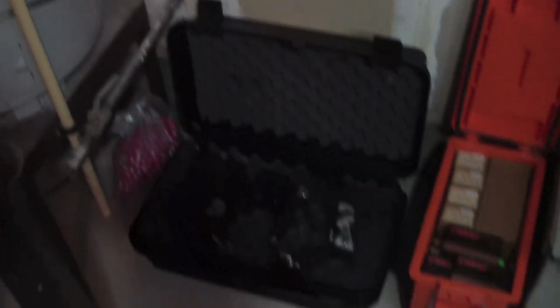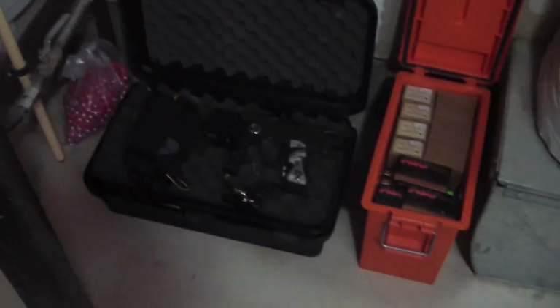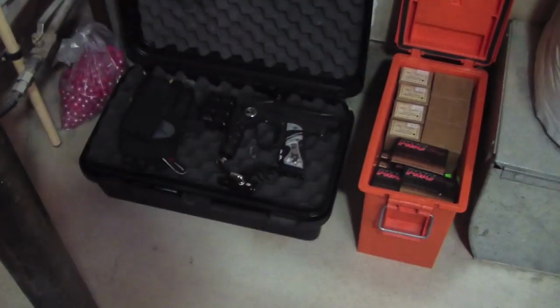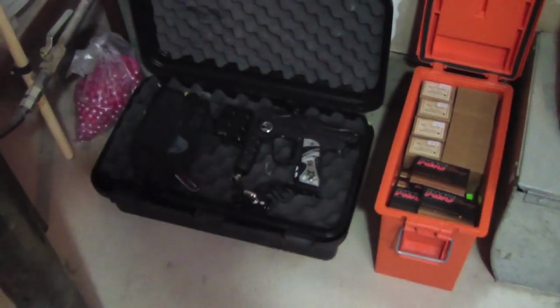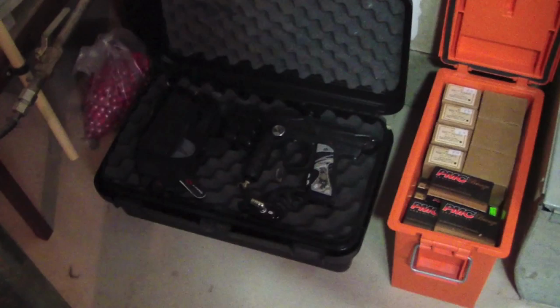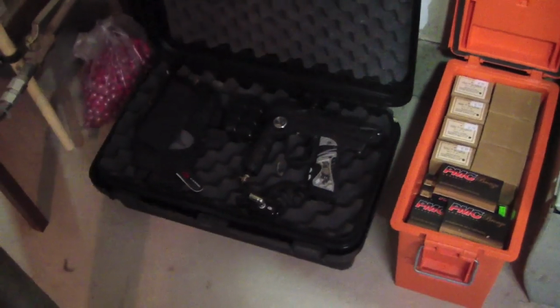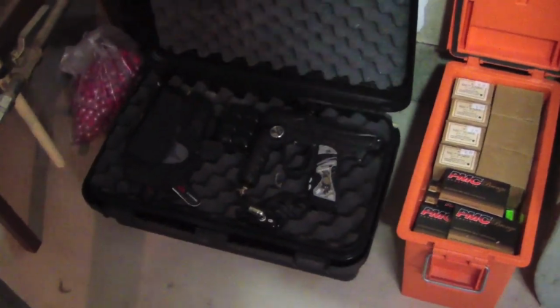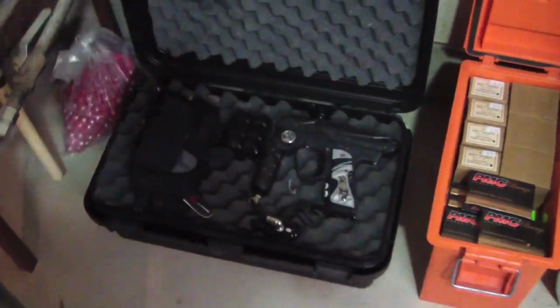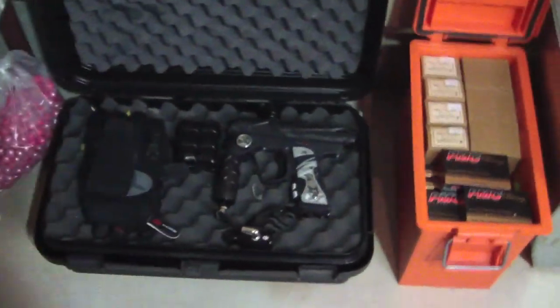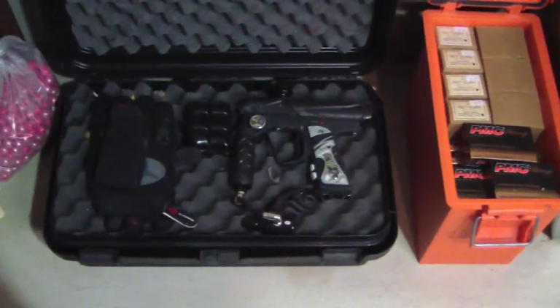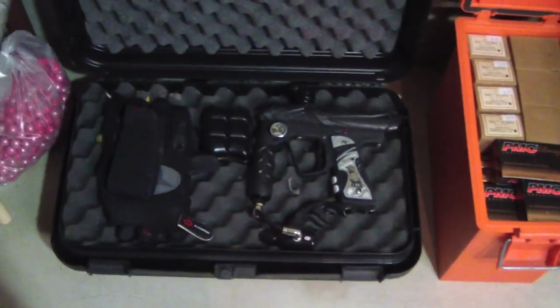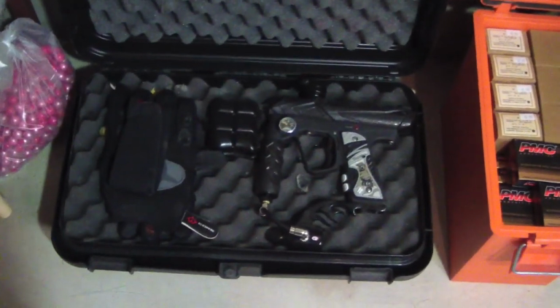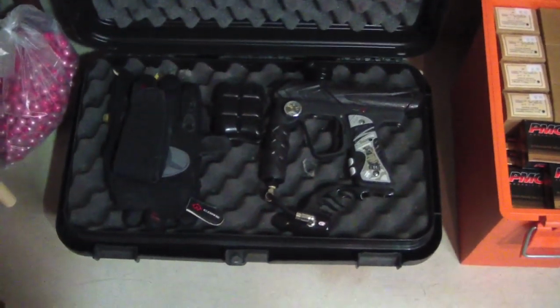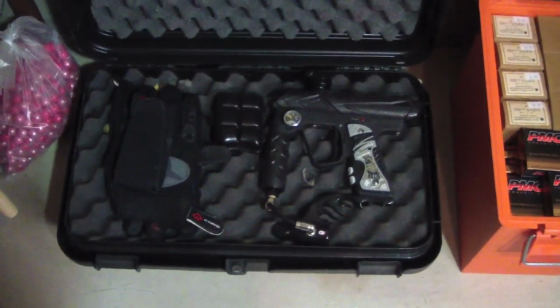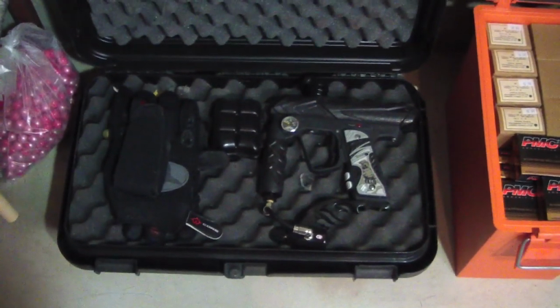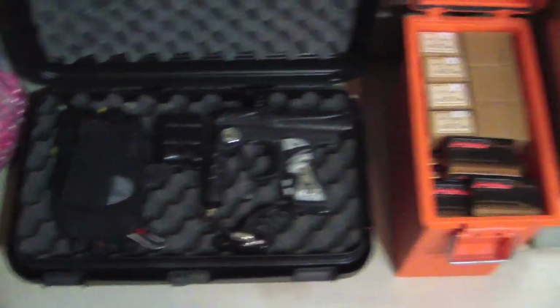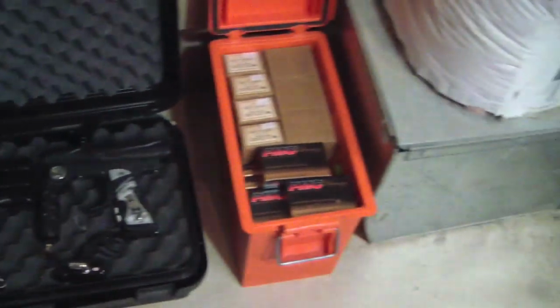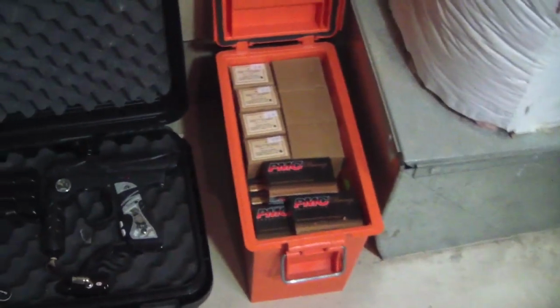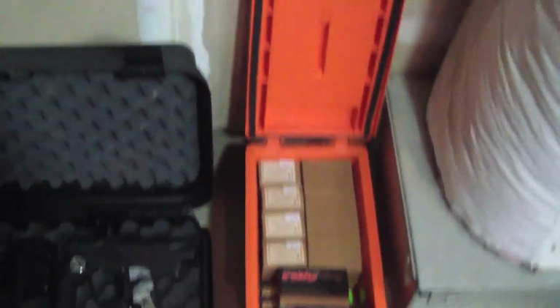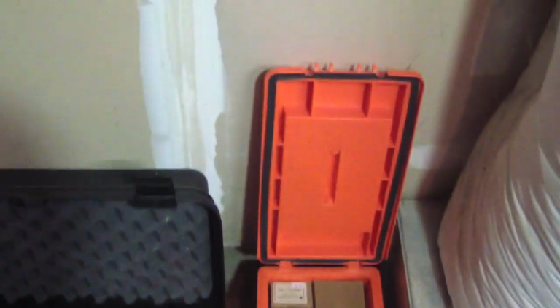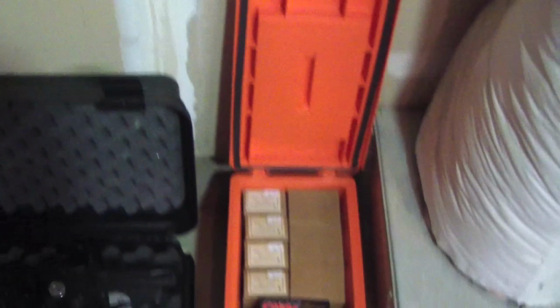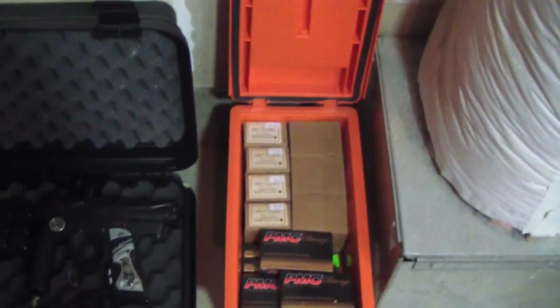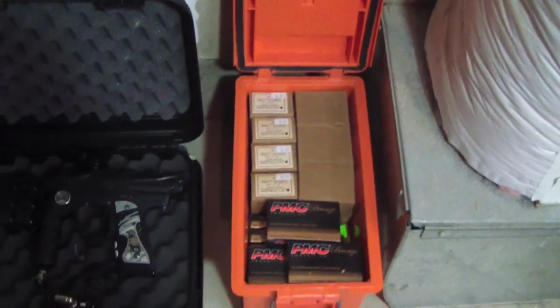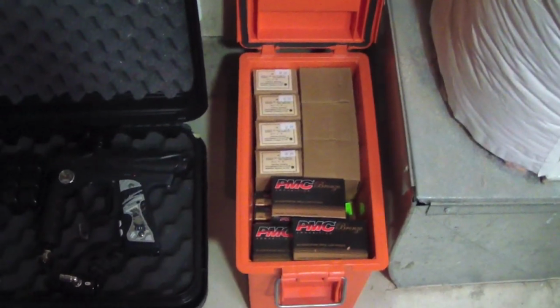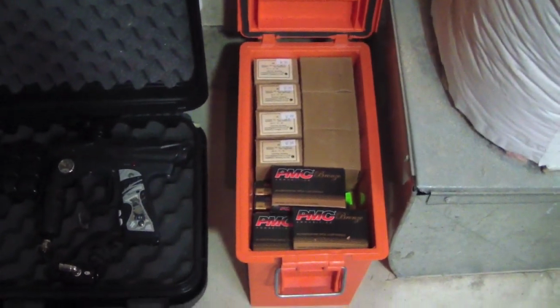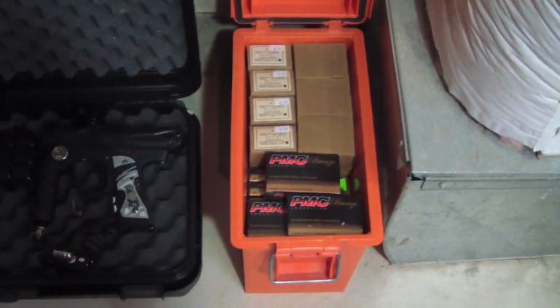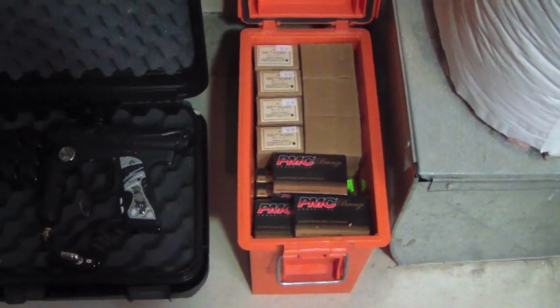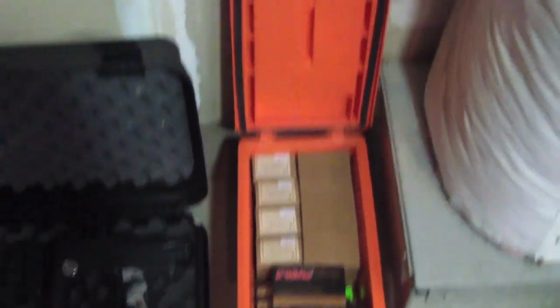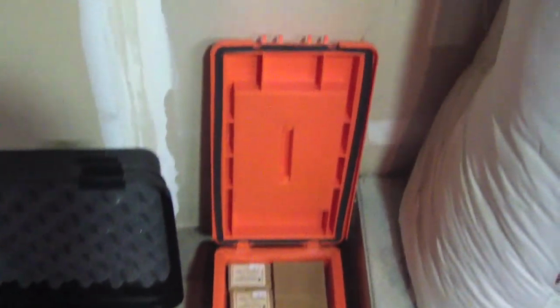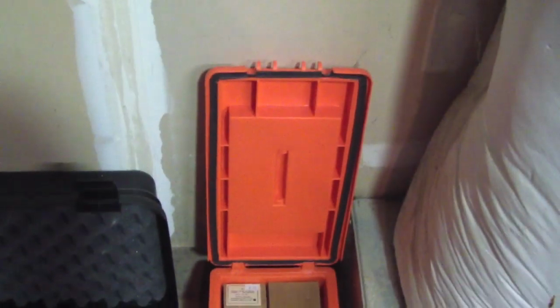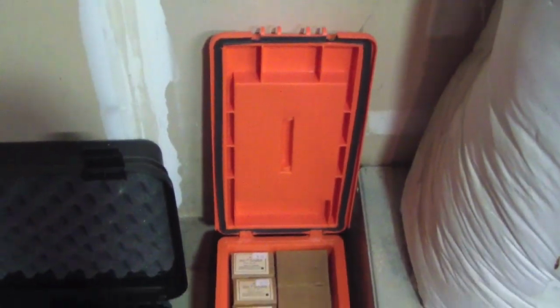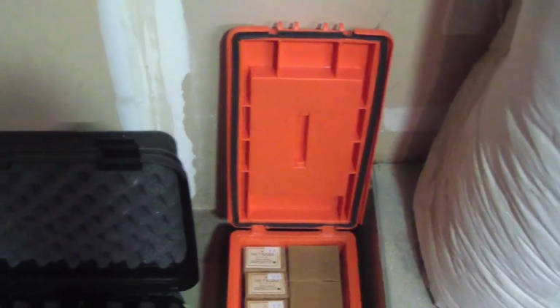That's my paintball gun down there. I keep a box of ammo here for .223 and .308 — that's my if-you-have-to-run box.